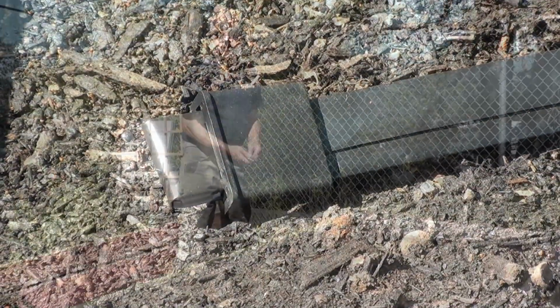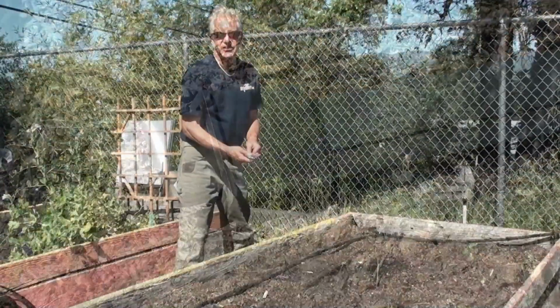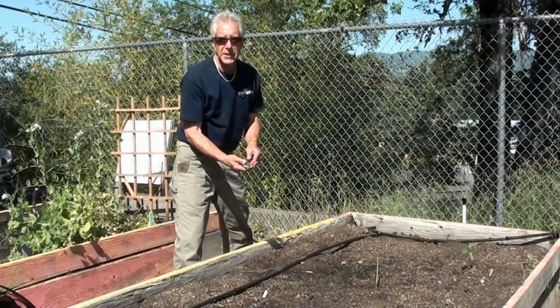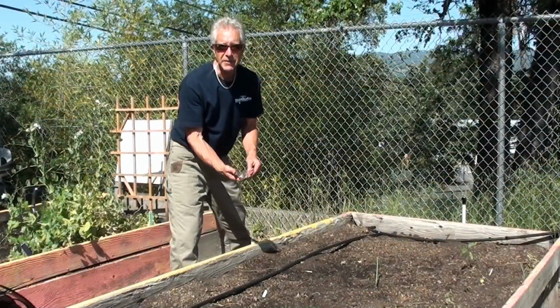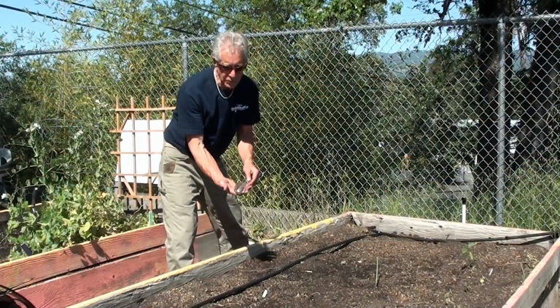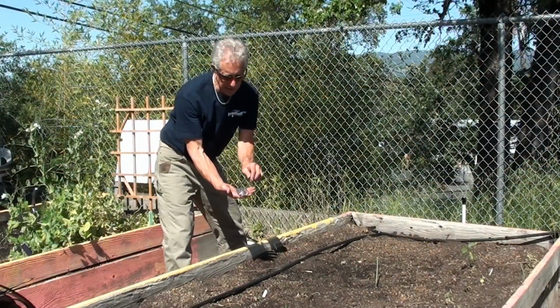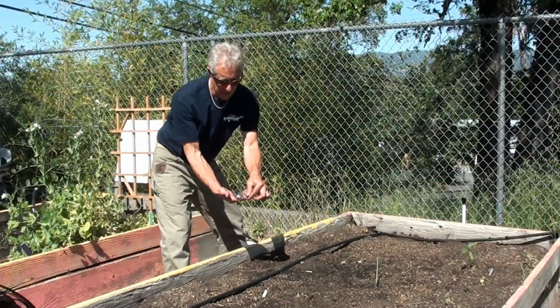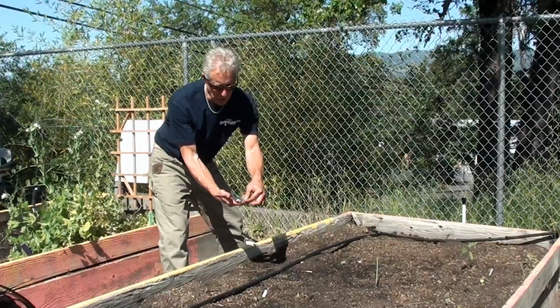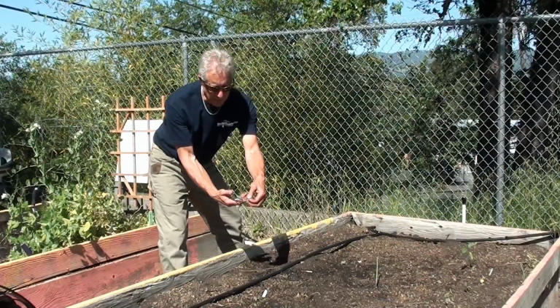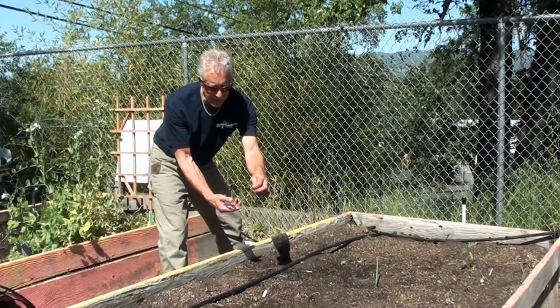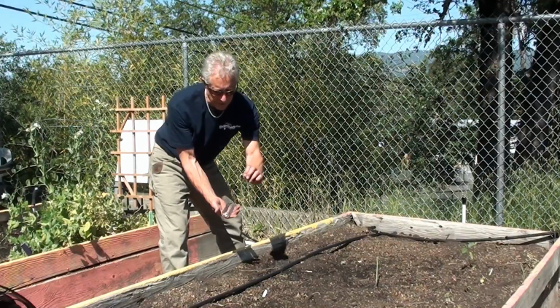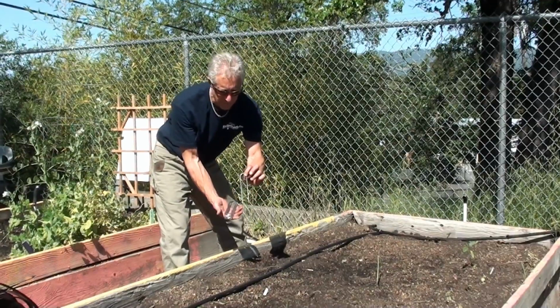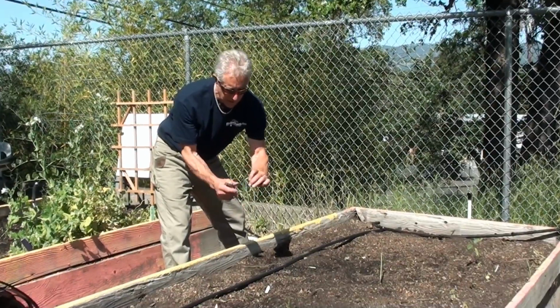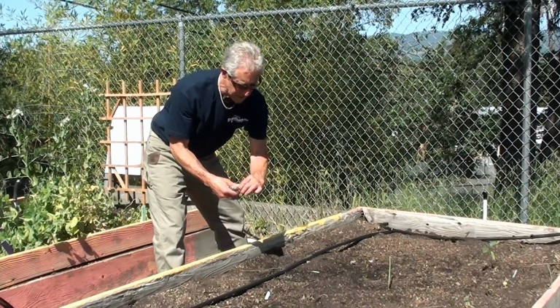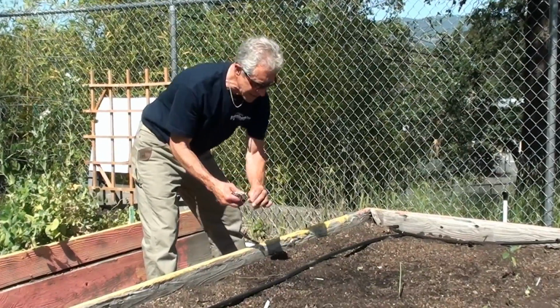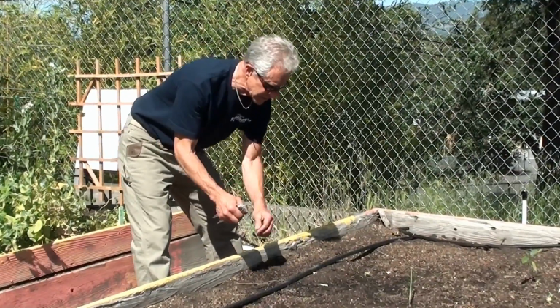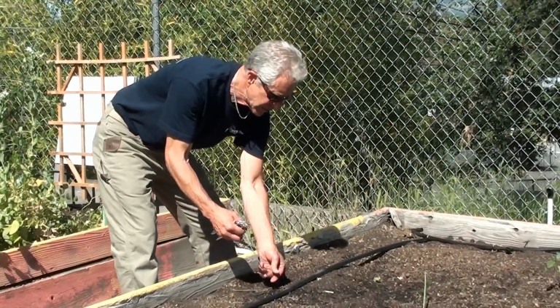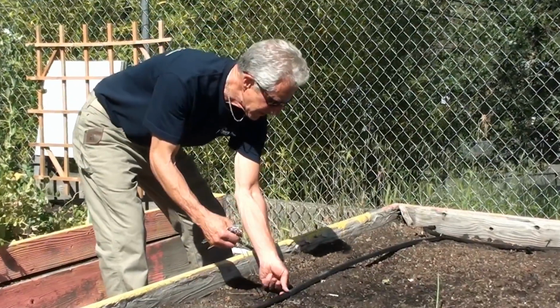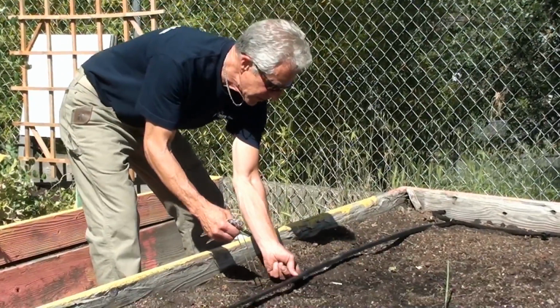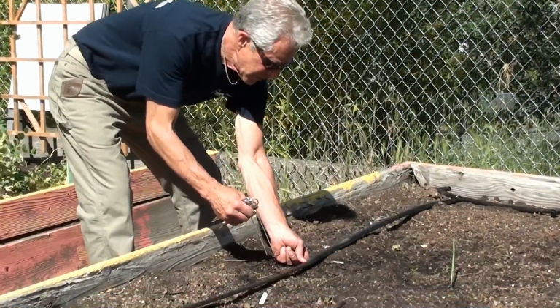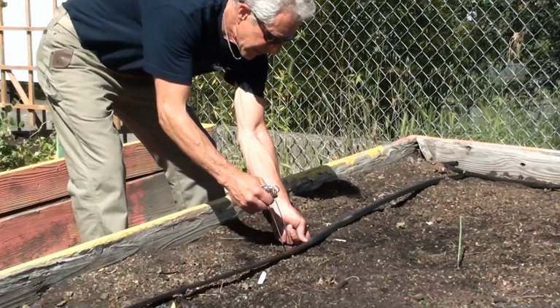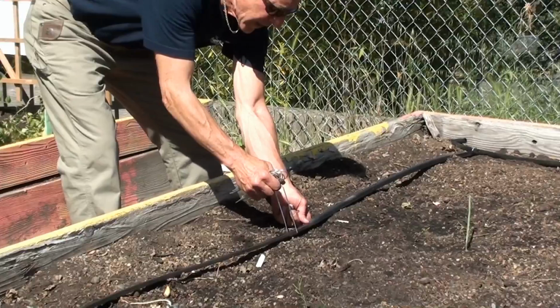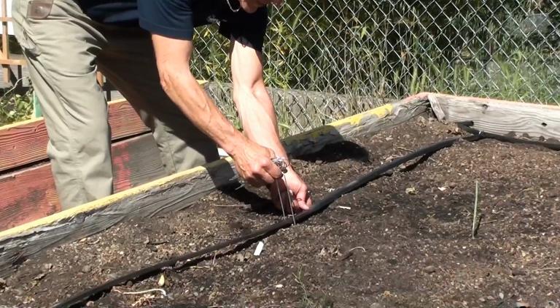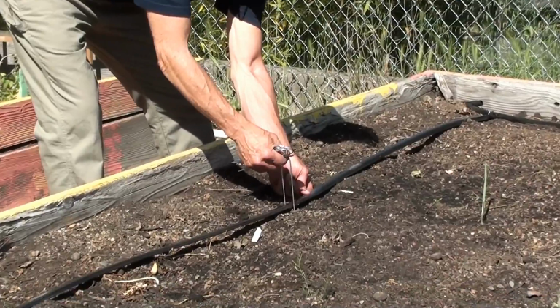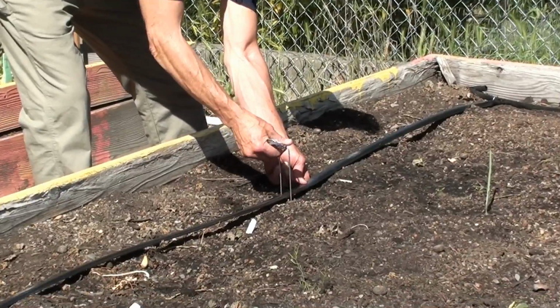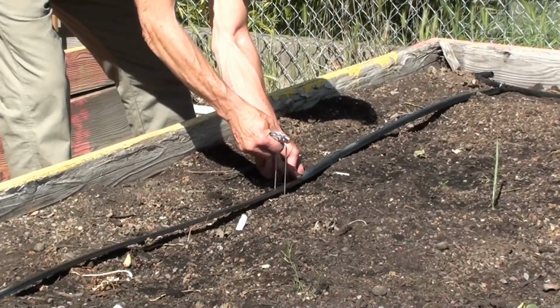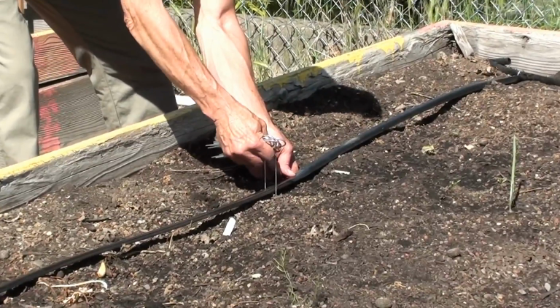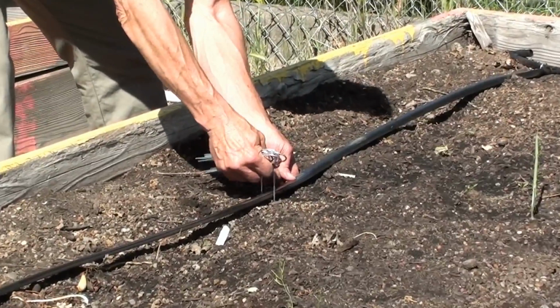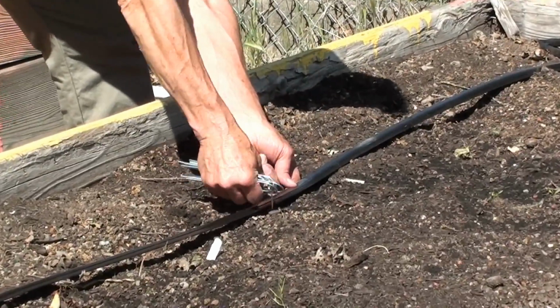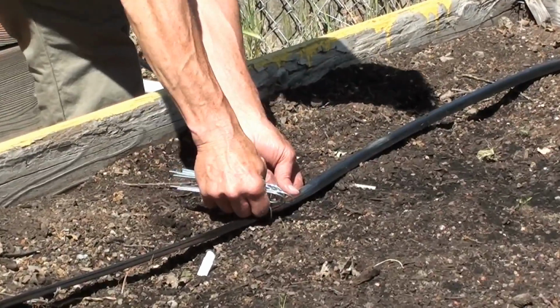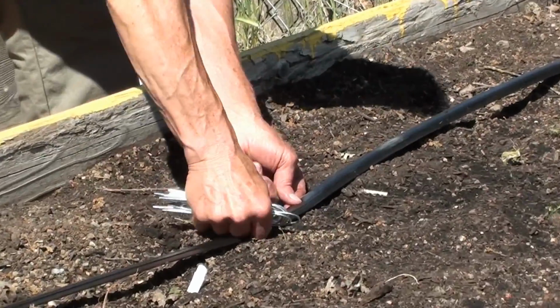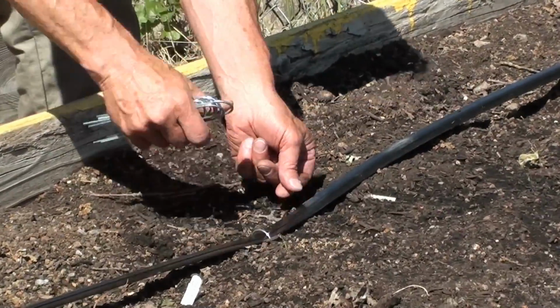The T-Tape kit comes with U-shaped hold-downs. These hold-downs should be inserted every five to ten feet along the length of the T-Tape run.